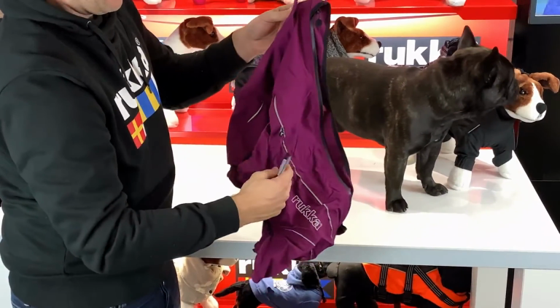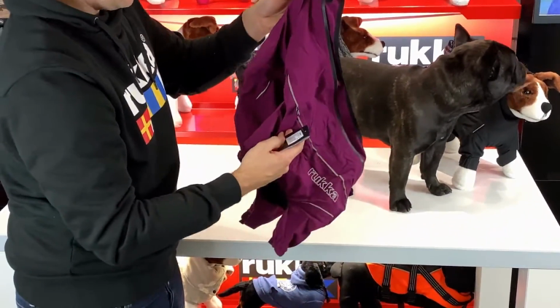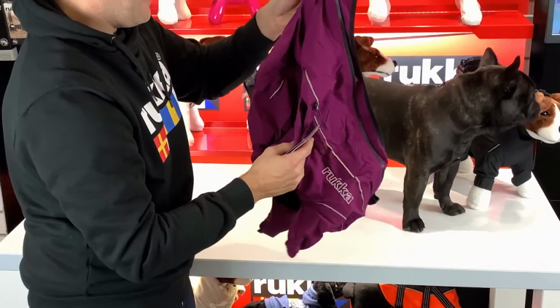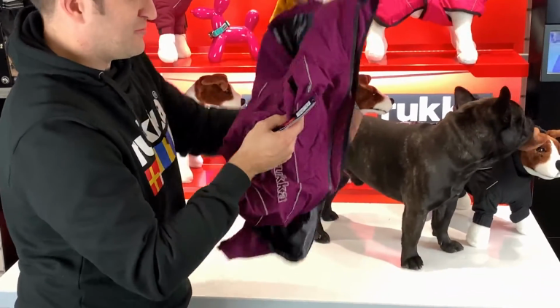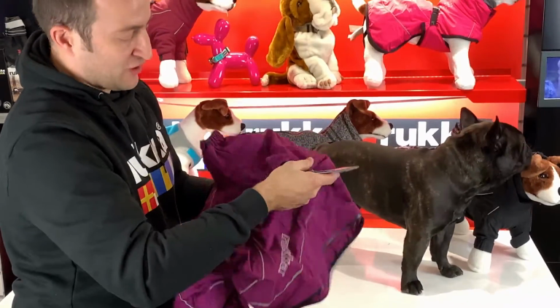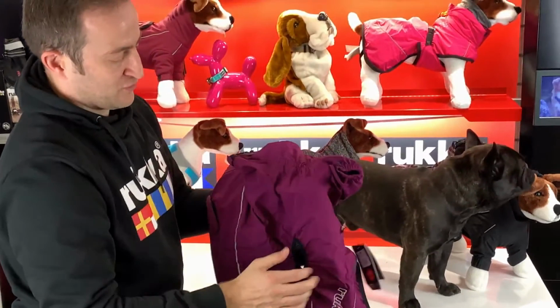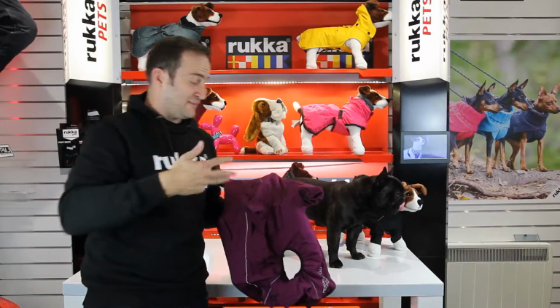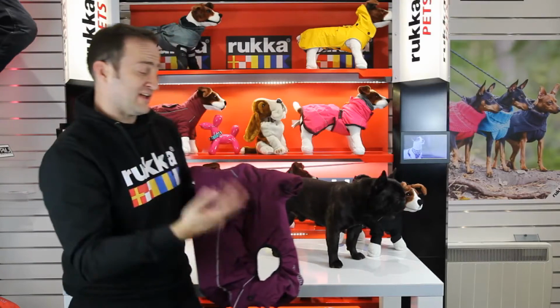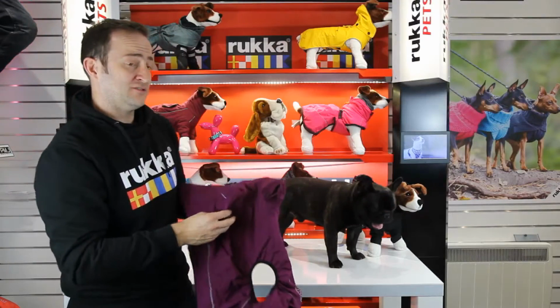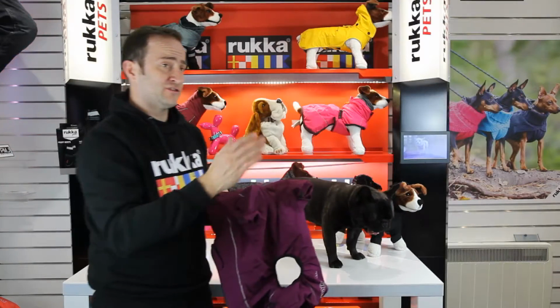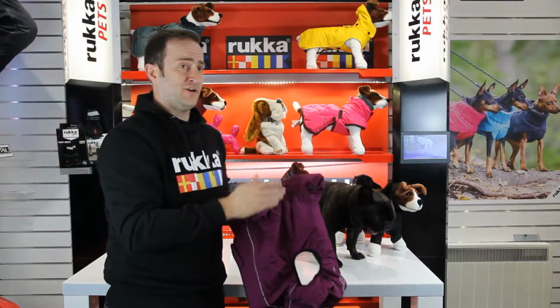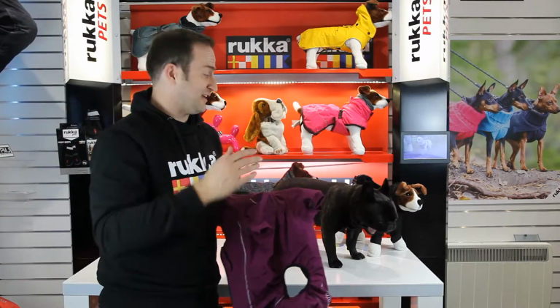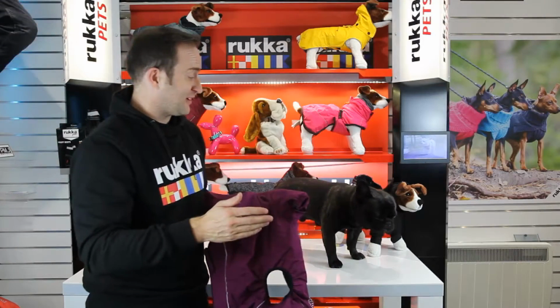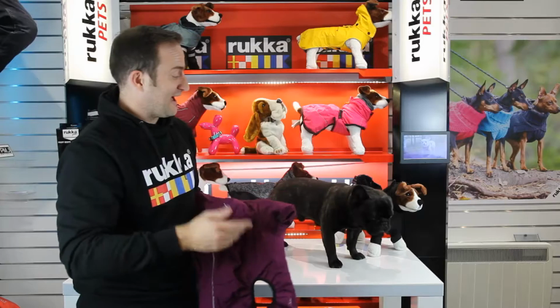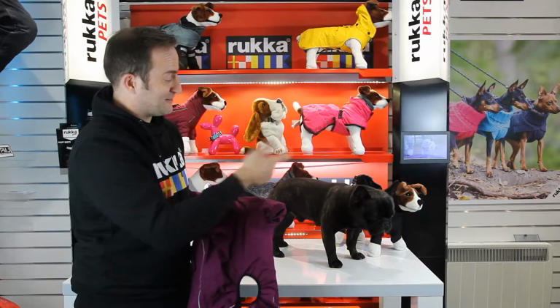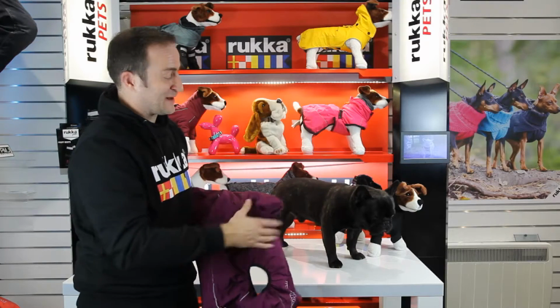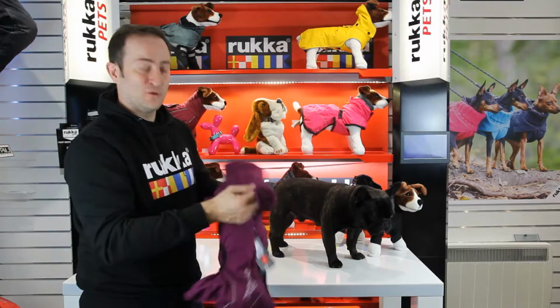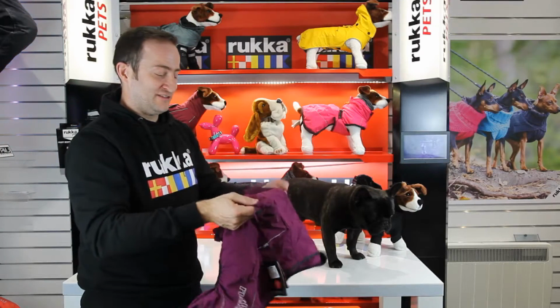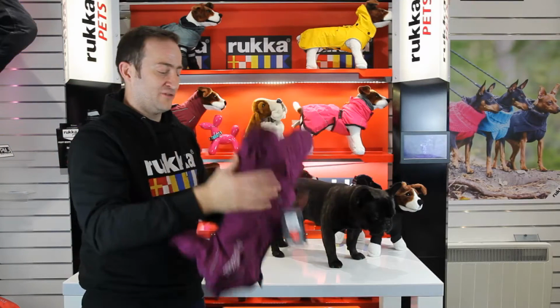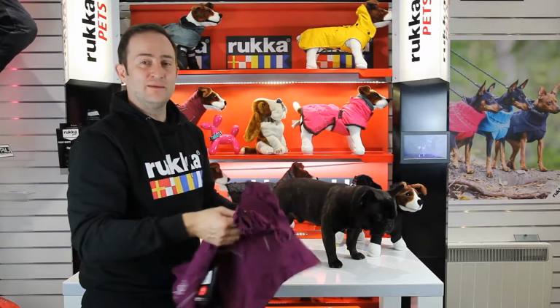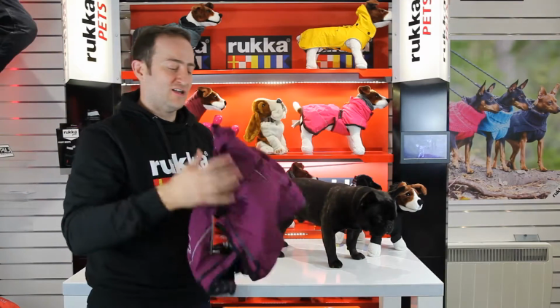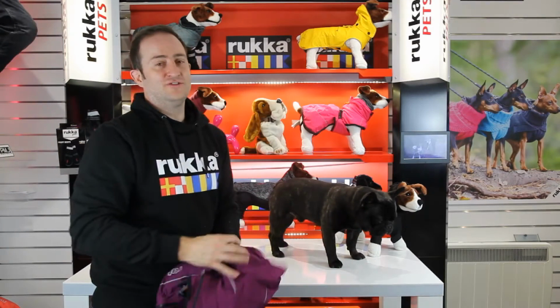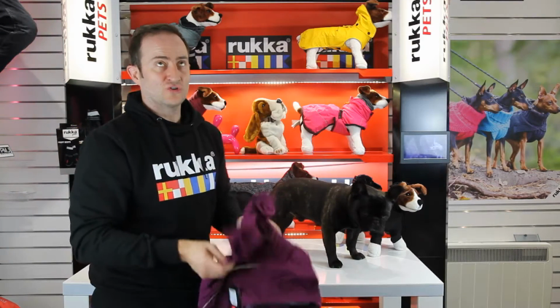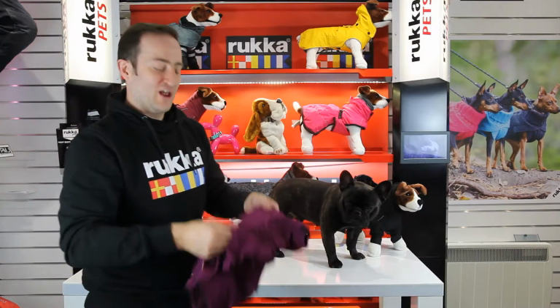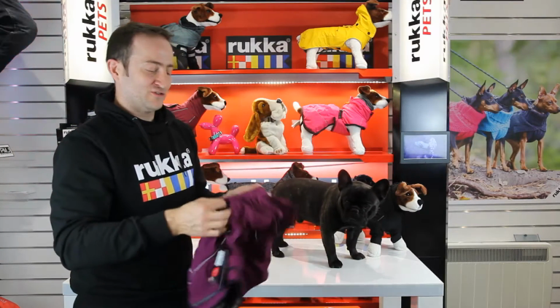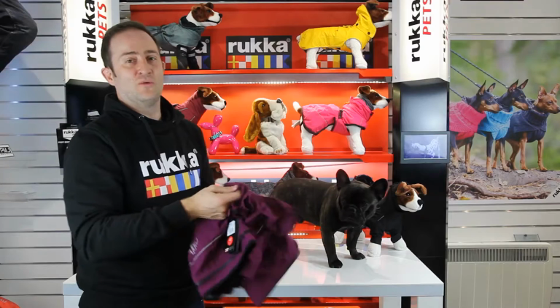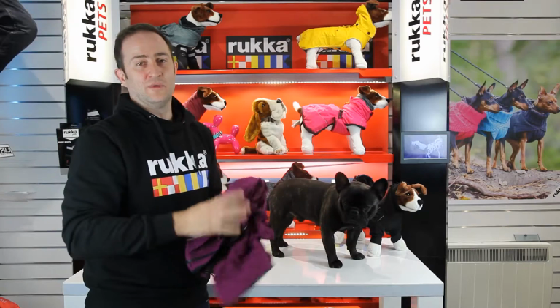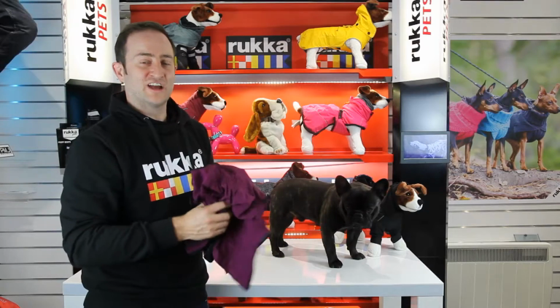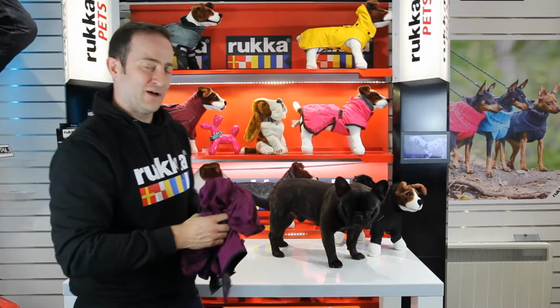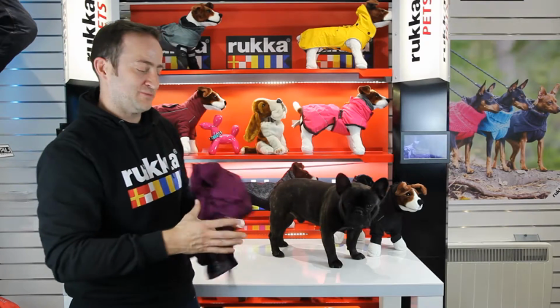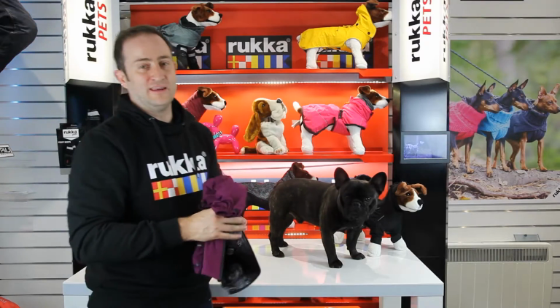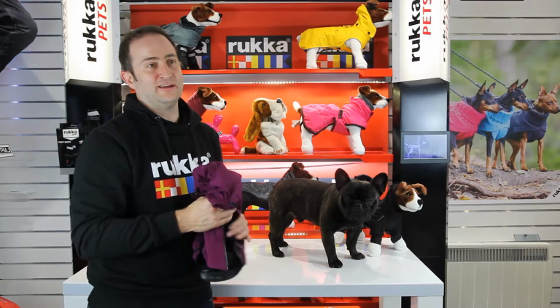So the Protect Overall from Rukka is available in three colourways, sizes 25 to 65. Super easy to get on and off, keeping the dog nice and dry and warm in the winter. Check out the Houndheads website for any more information.